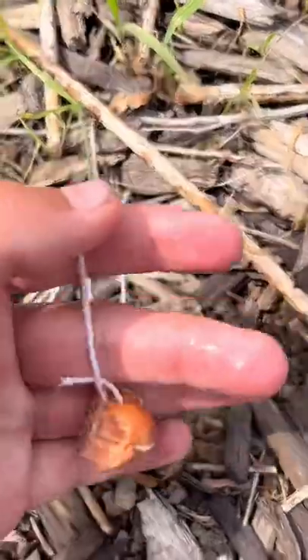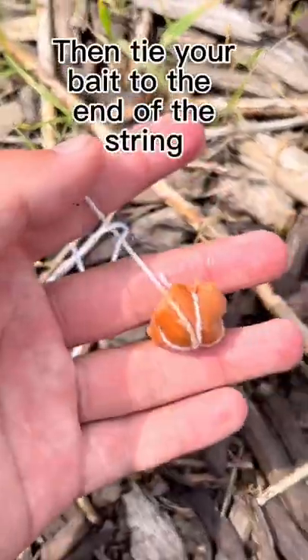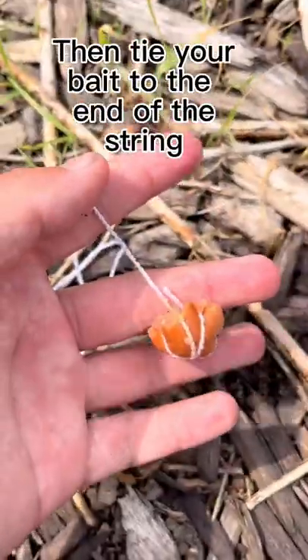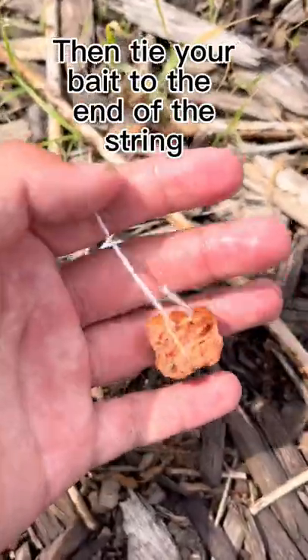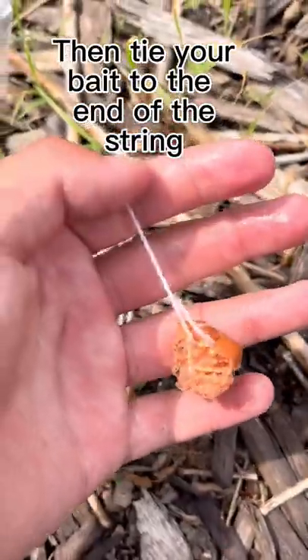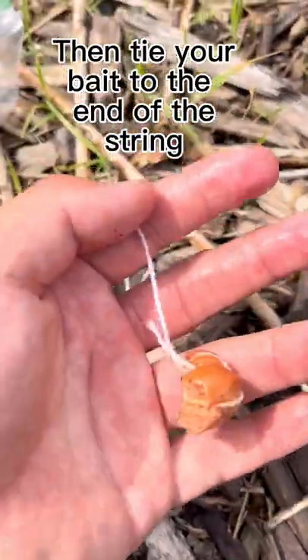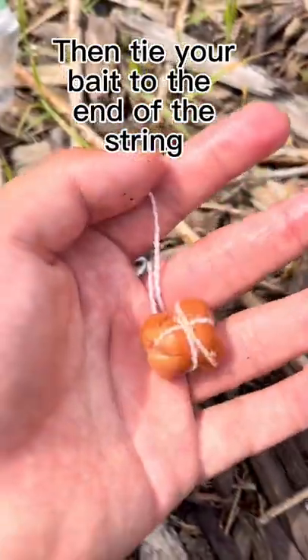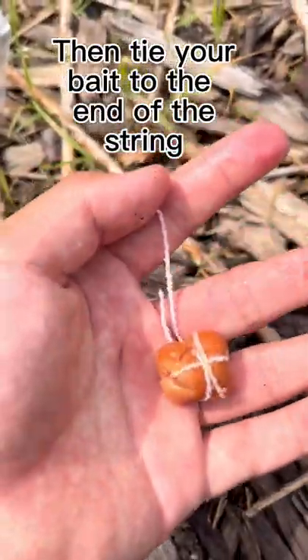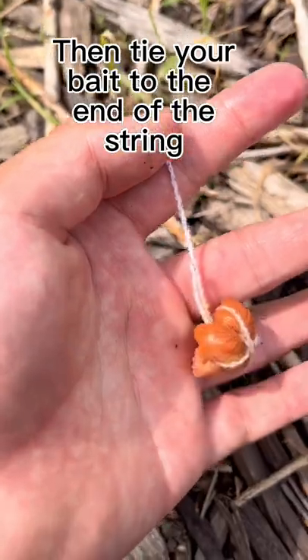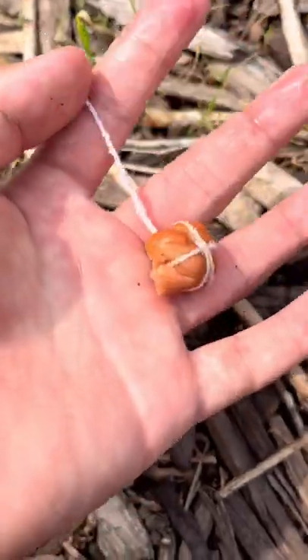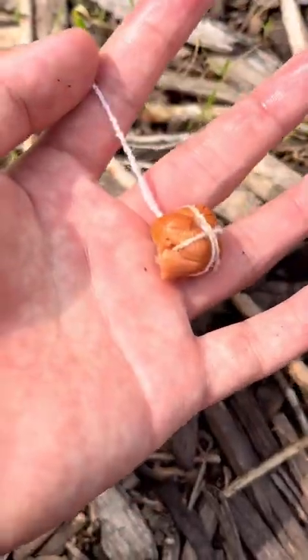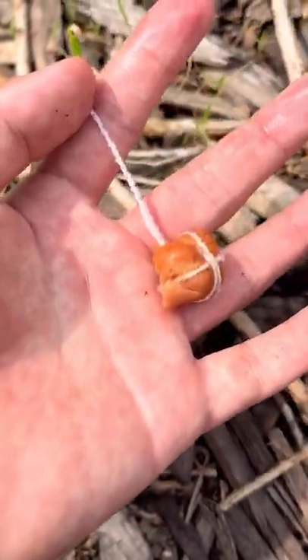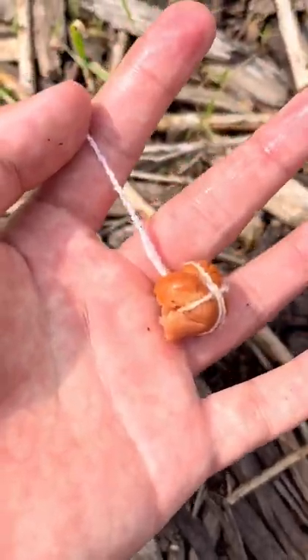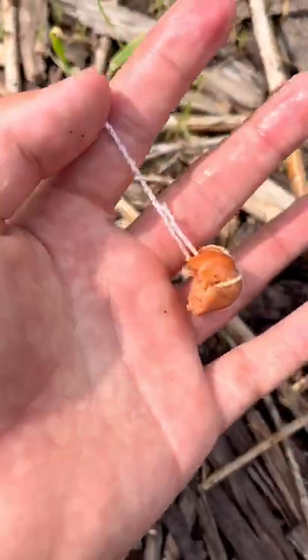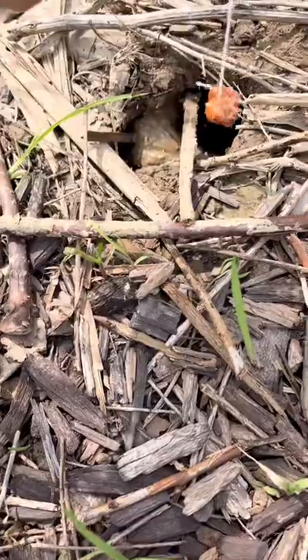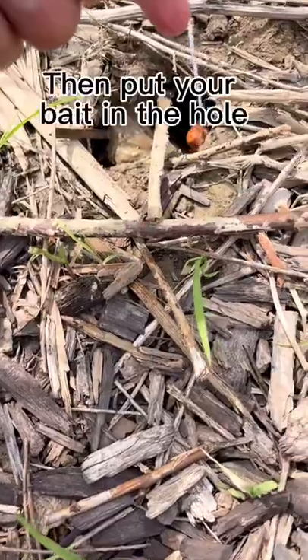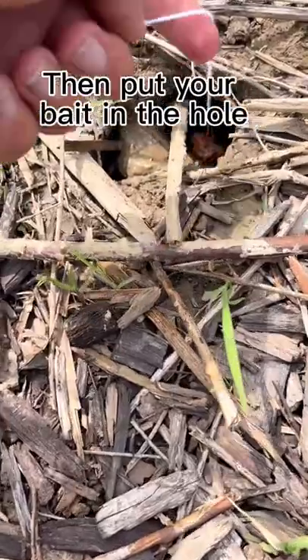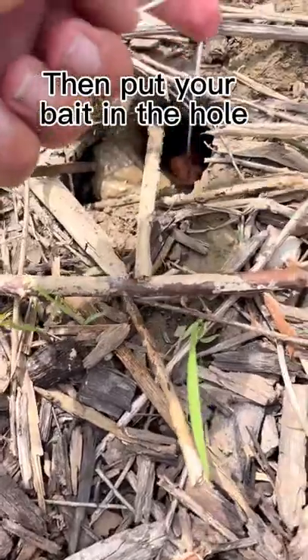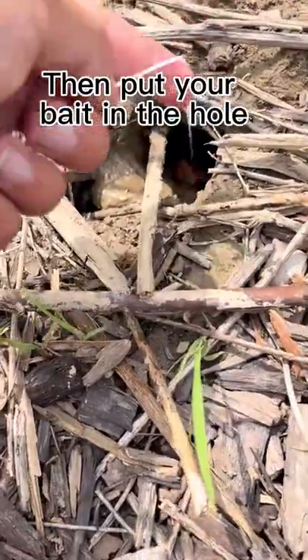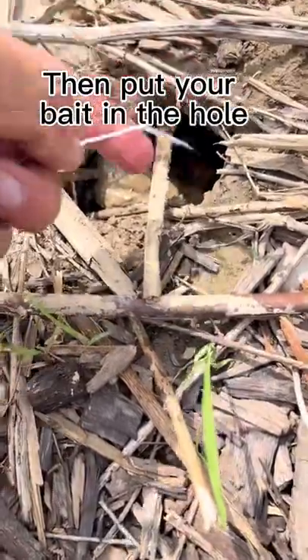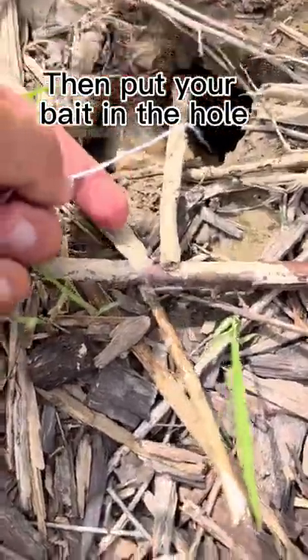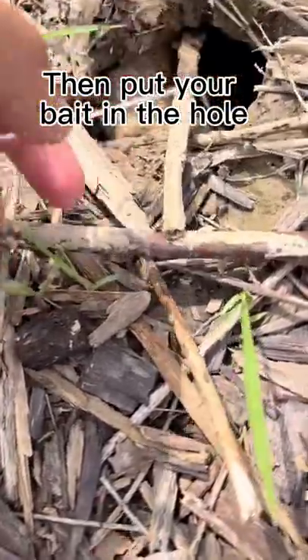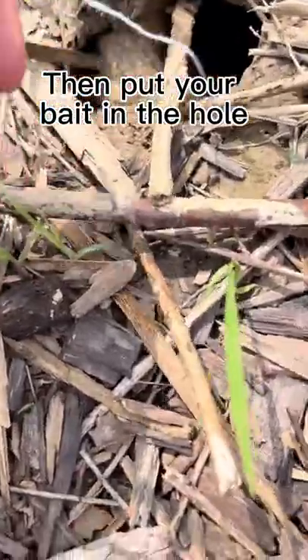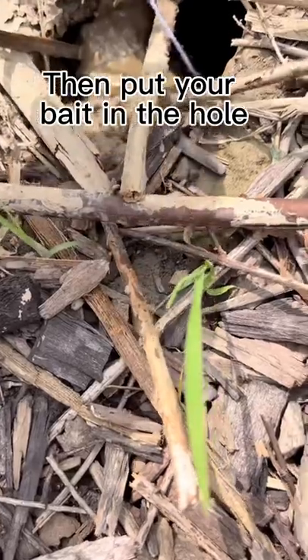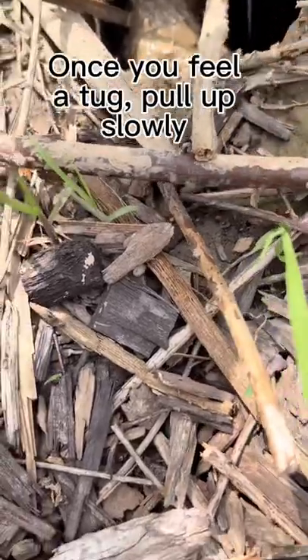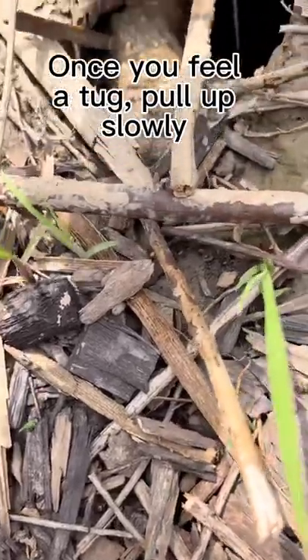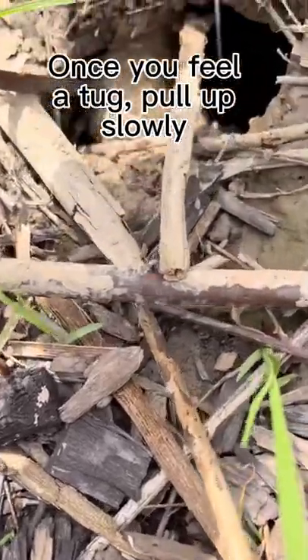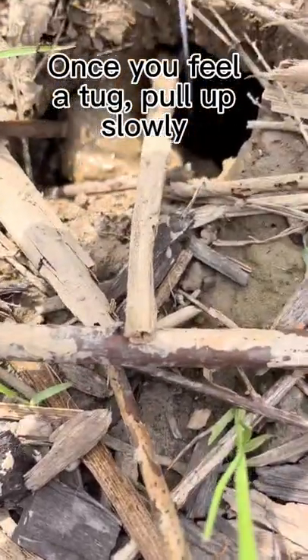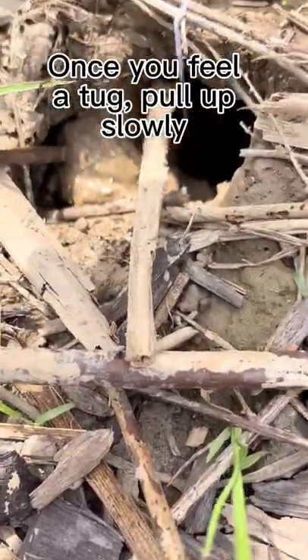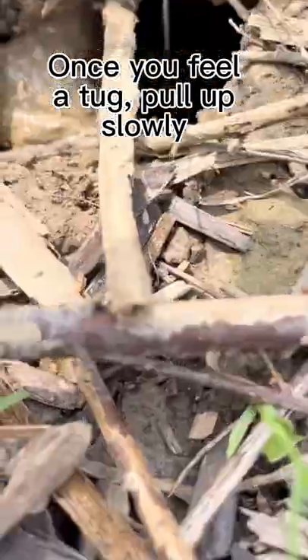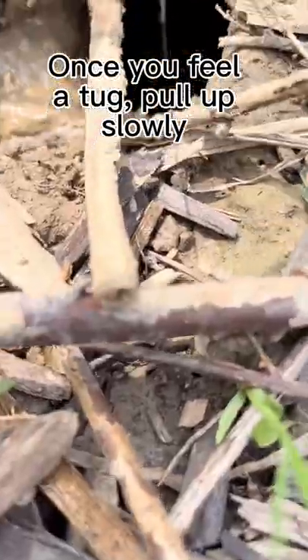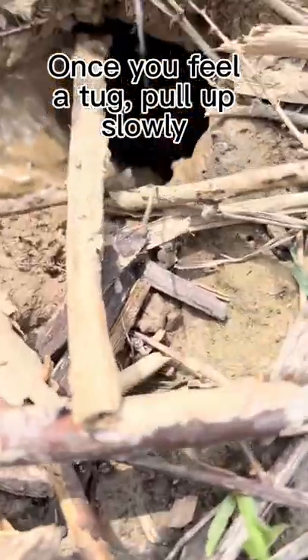Then tie your bait to the end of the string. Then put your bait in the hole. Once you feel a tug, pull up slowly.